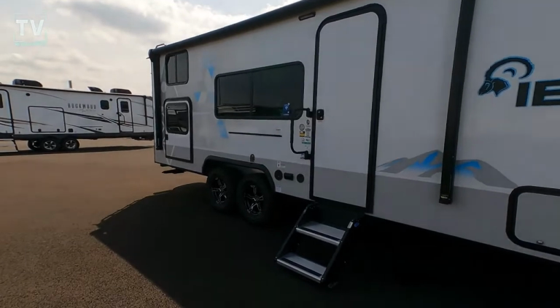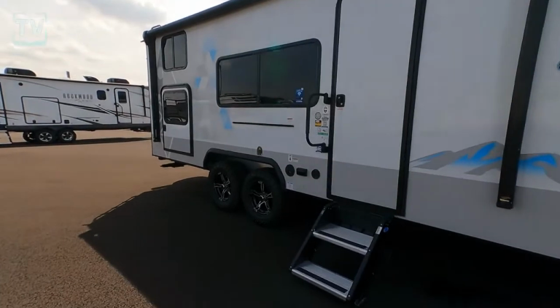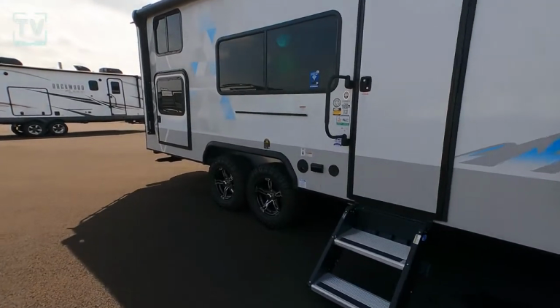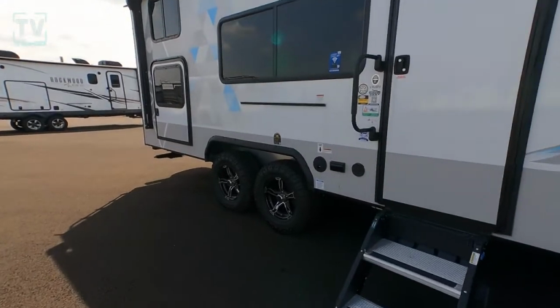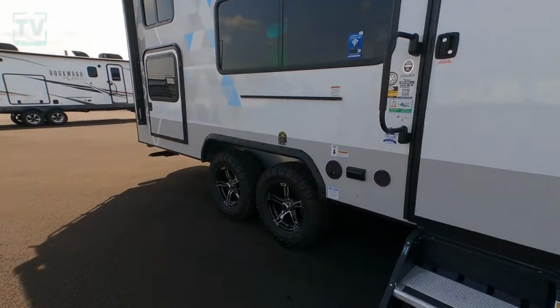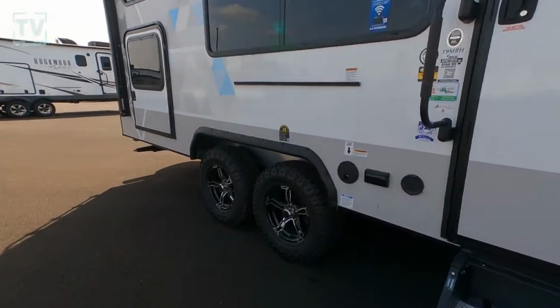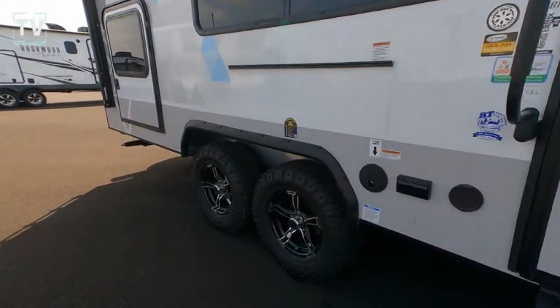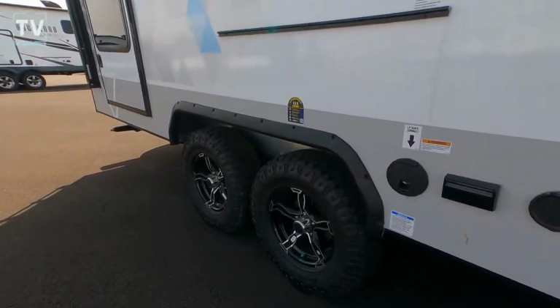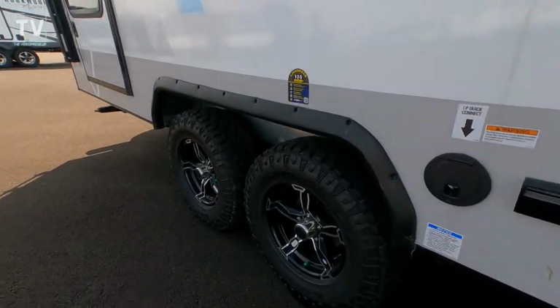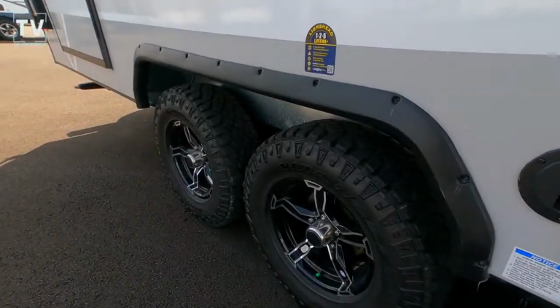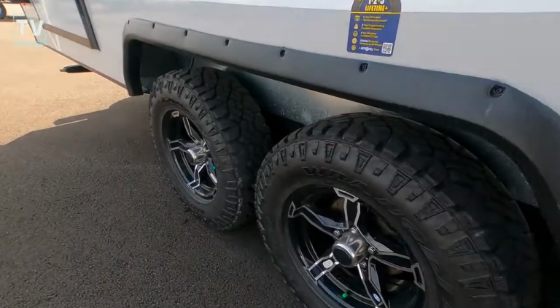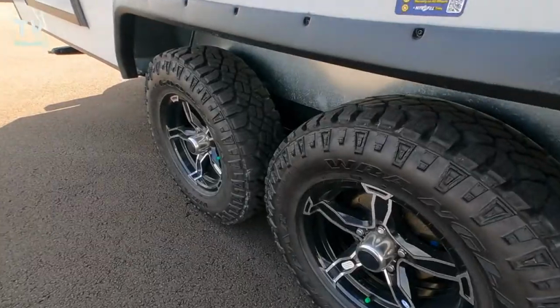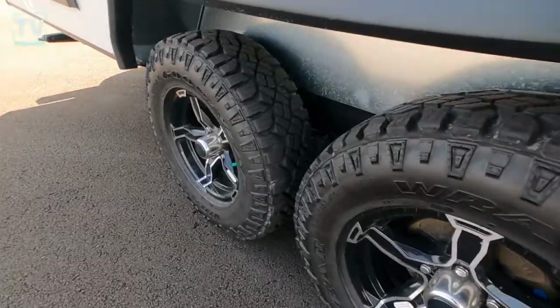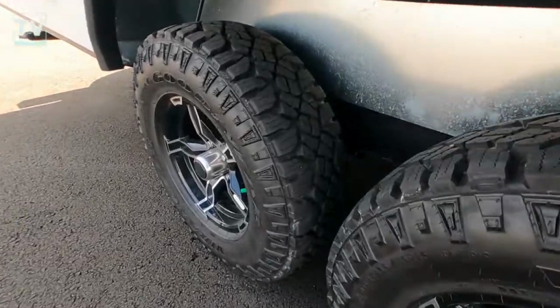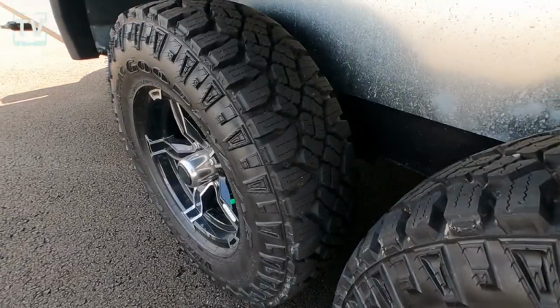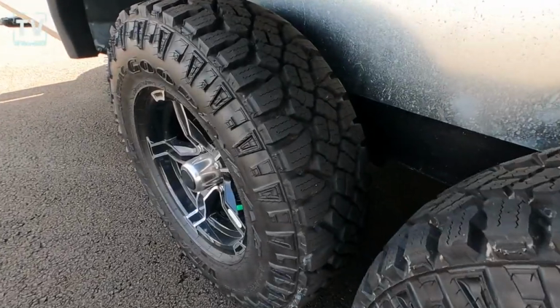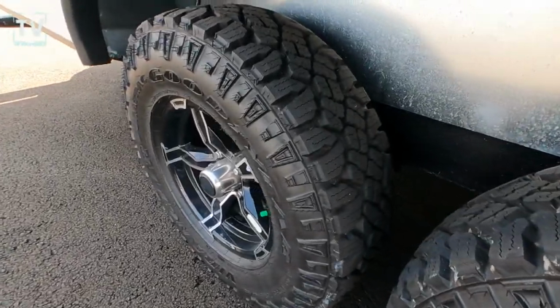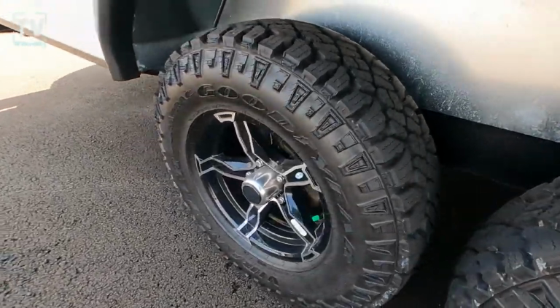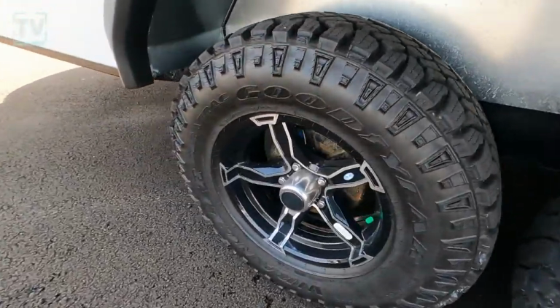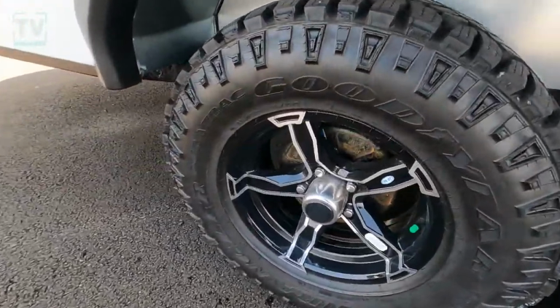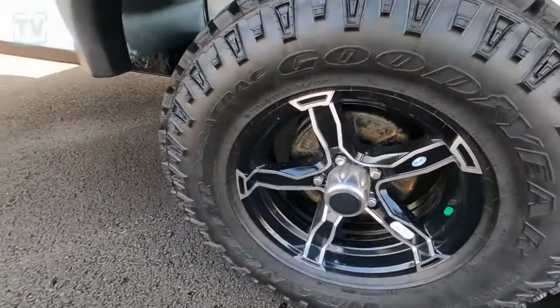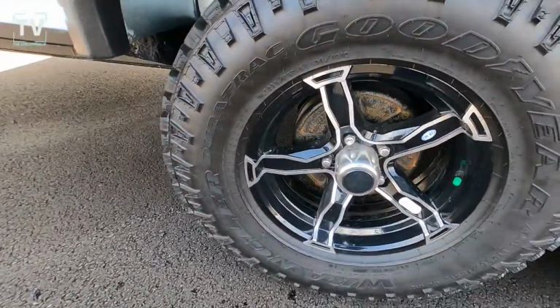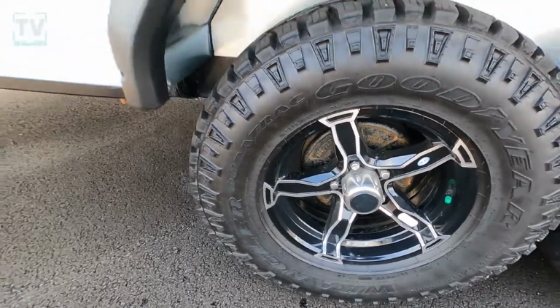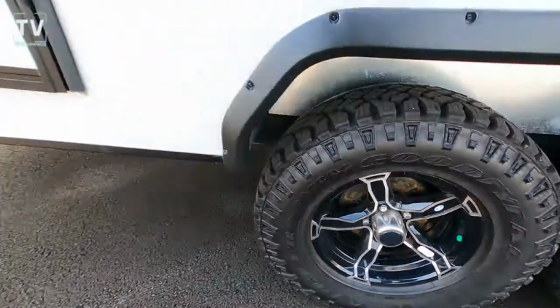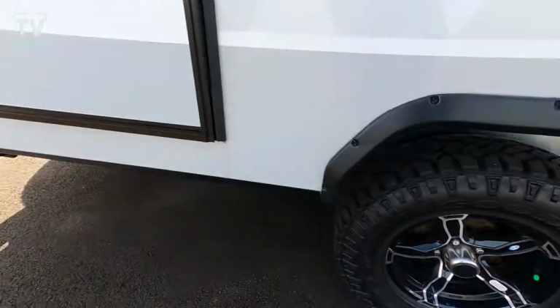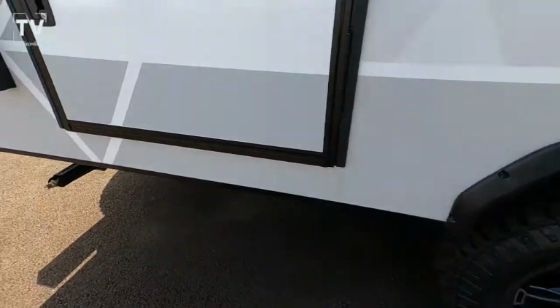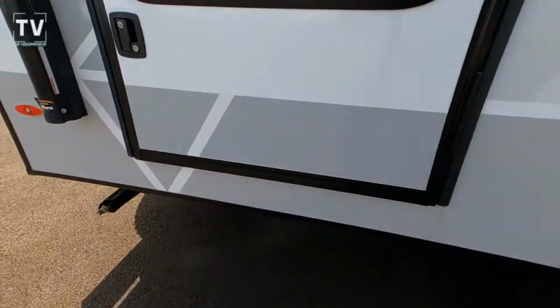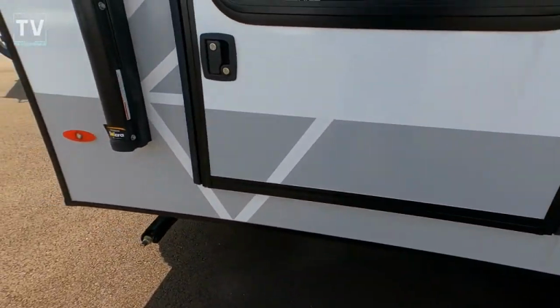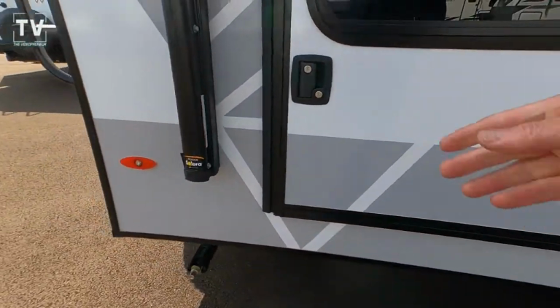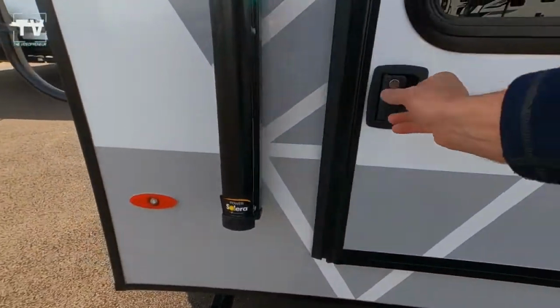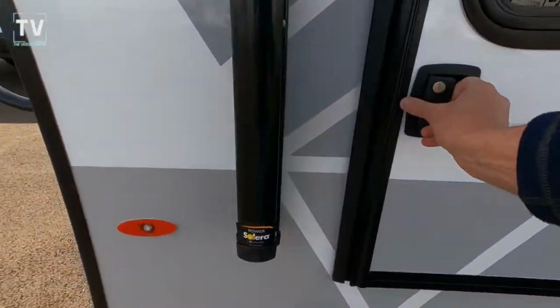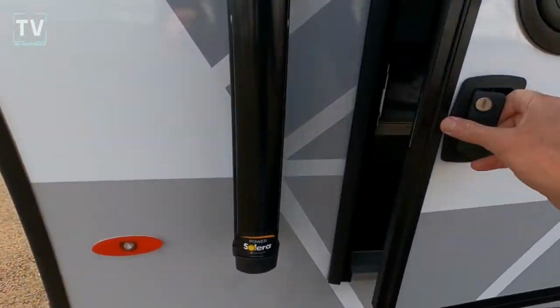As we back away we get a great three-quarter shot of this RV. You can see the unique door on the back left — we'll get into all of that. Tandem axle, sleeps five, and look at the tread on those tires. You can tell you can go in the backcountry, get off the grid, and really enjoy yourselves.